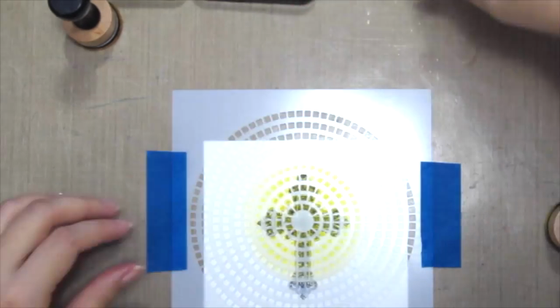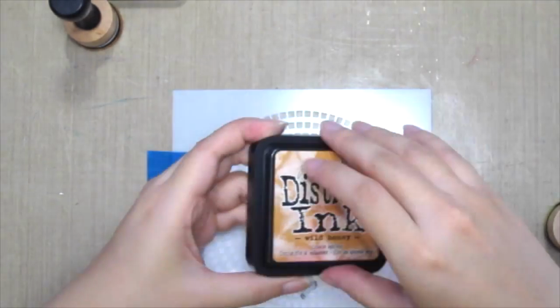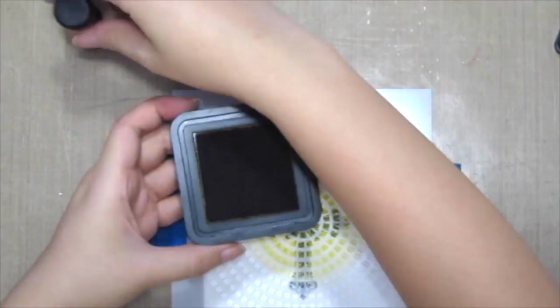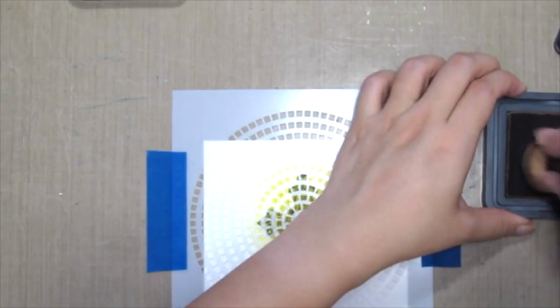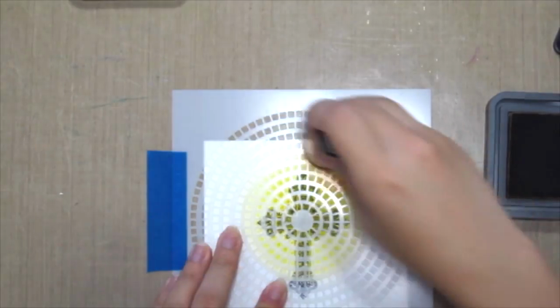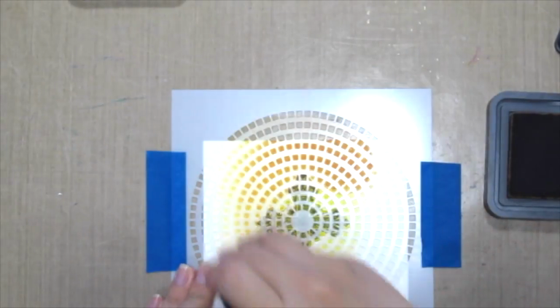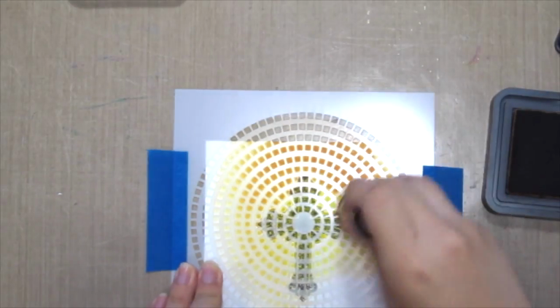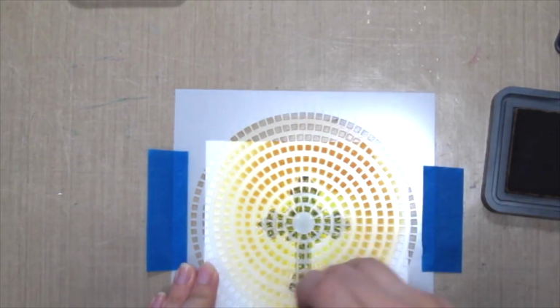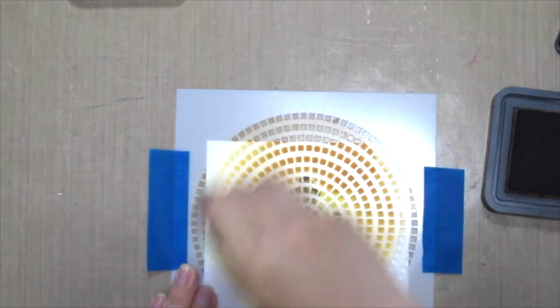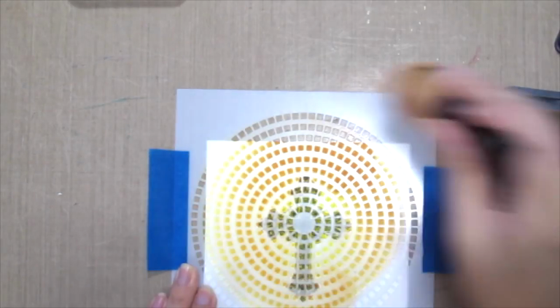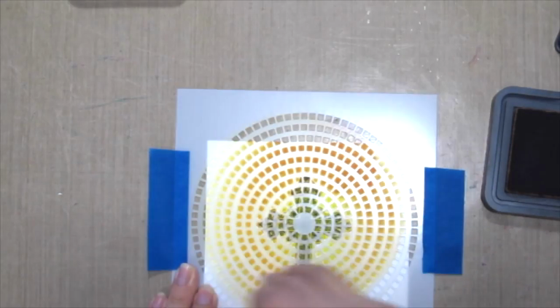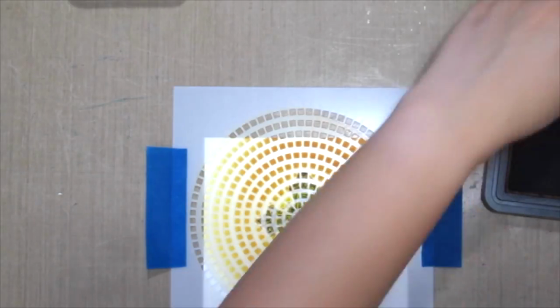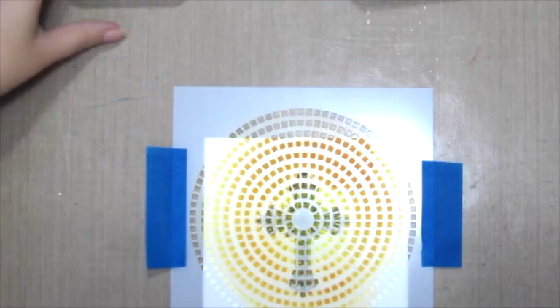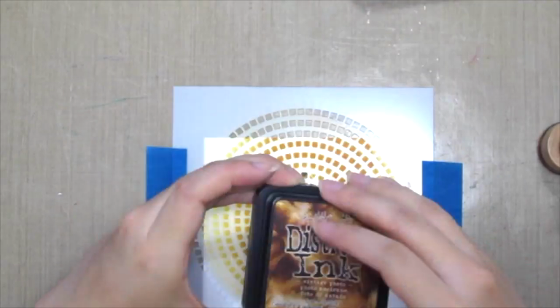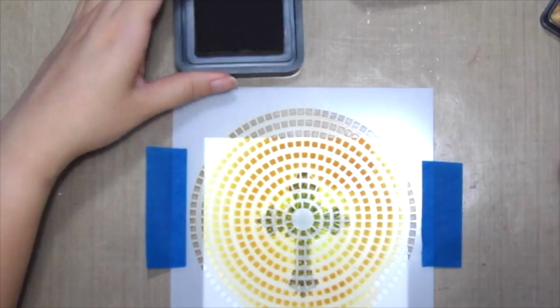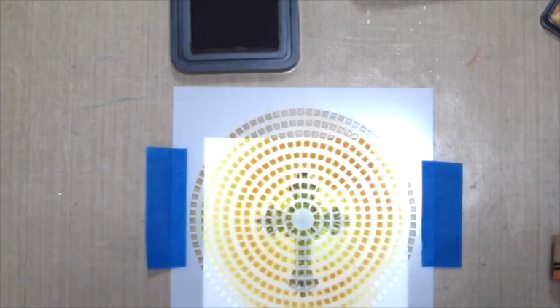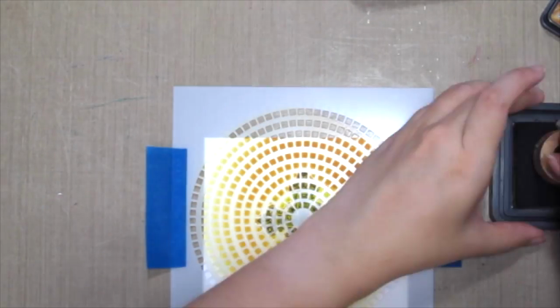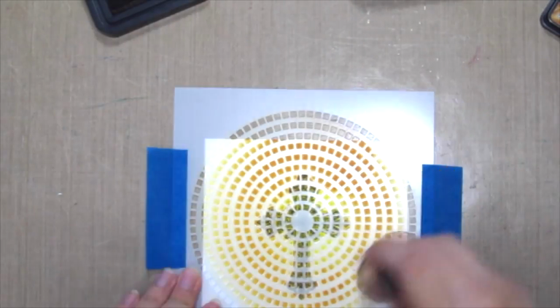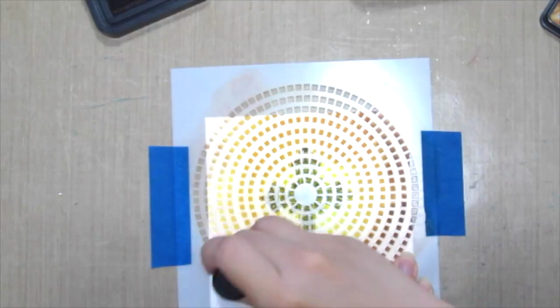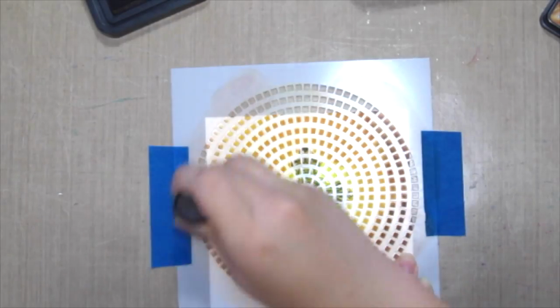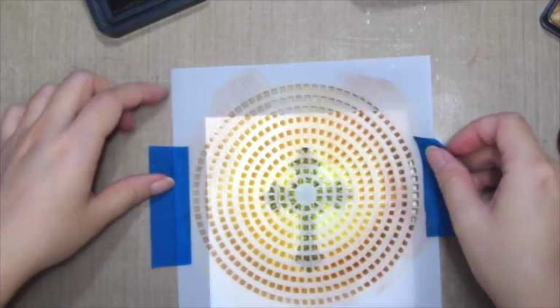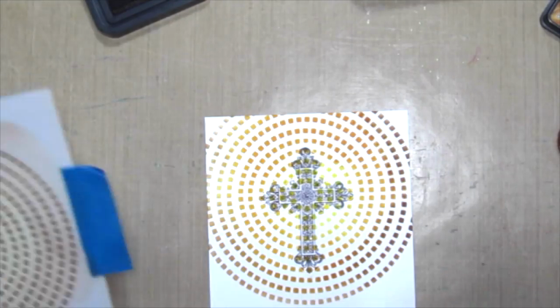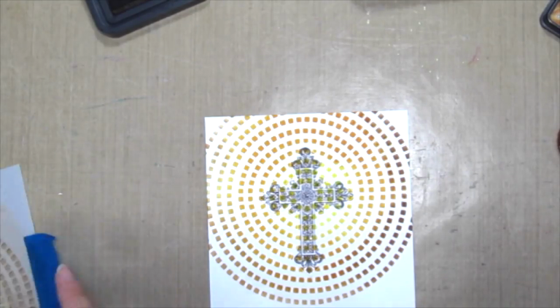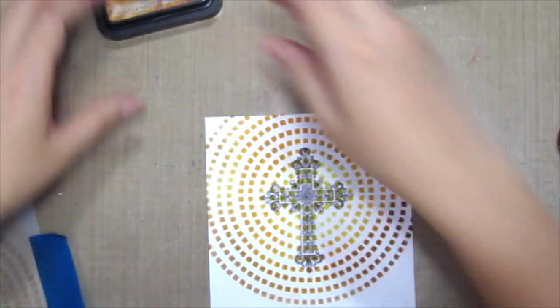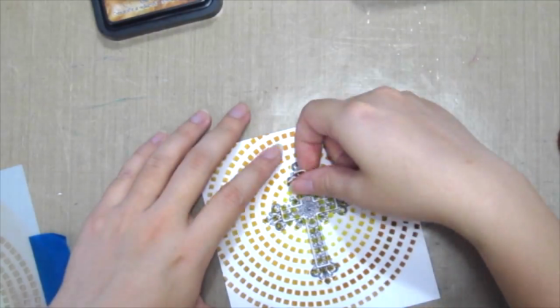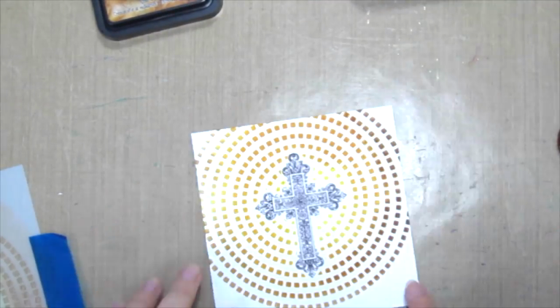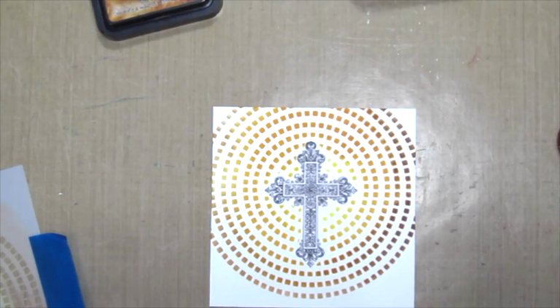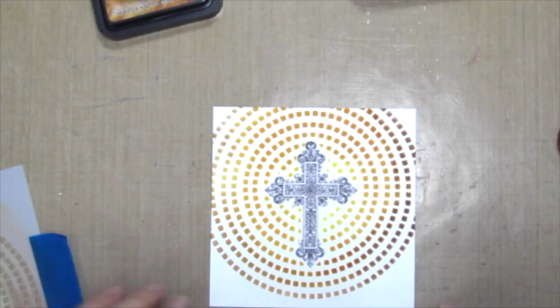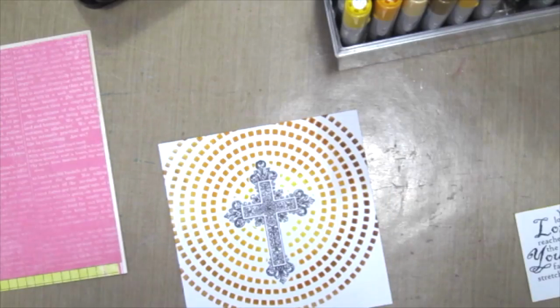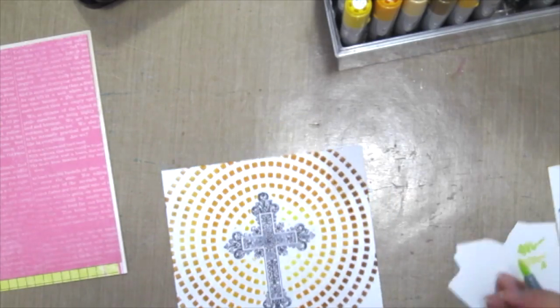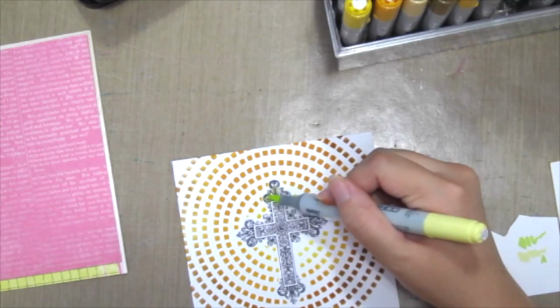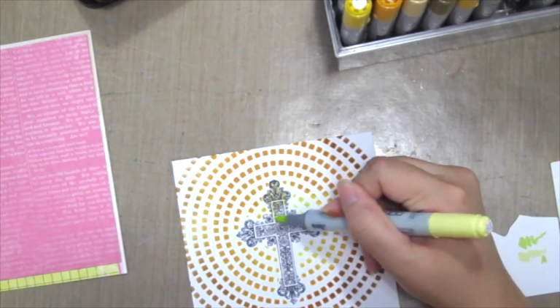Here I'm using some distress inks to ink it up. Next, after you're done, remove the stencil and the mask and there you have it.